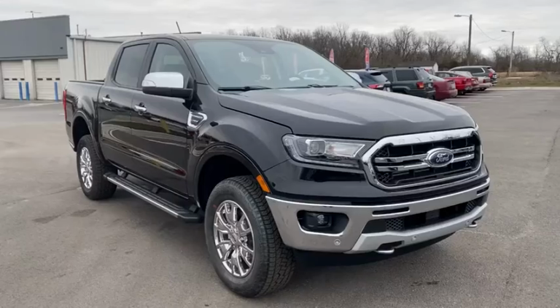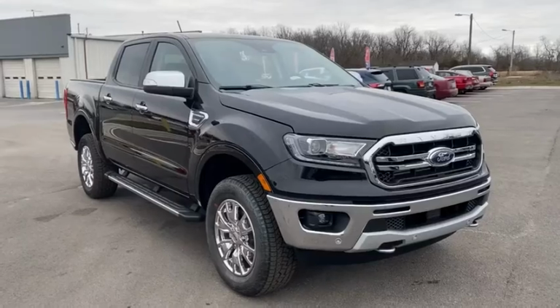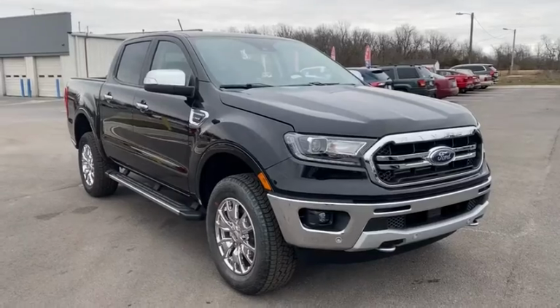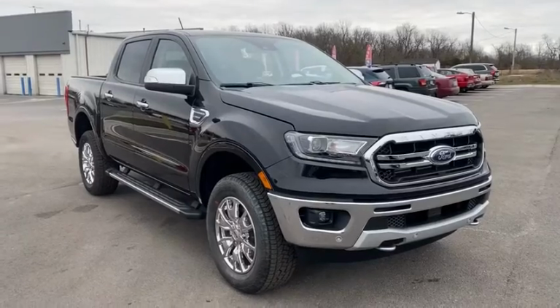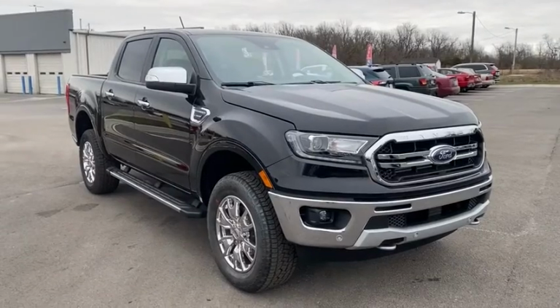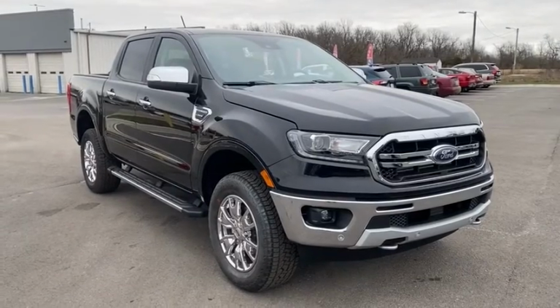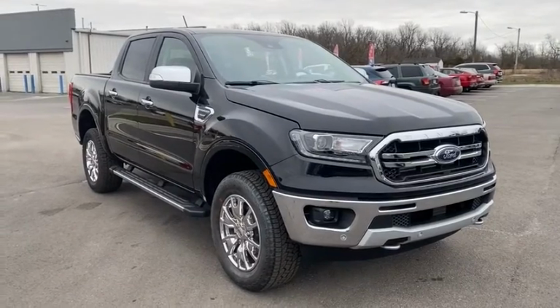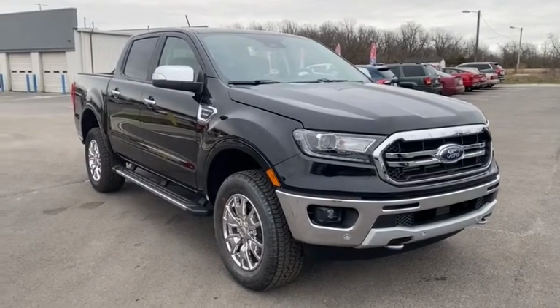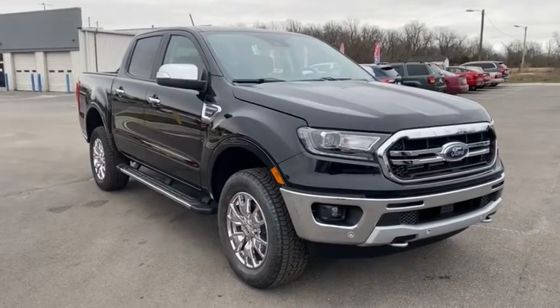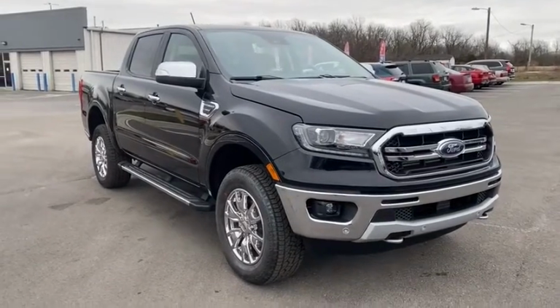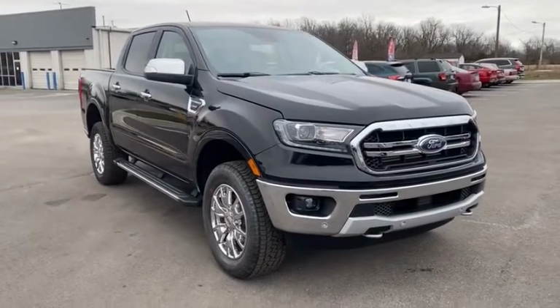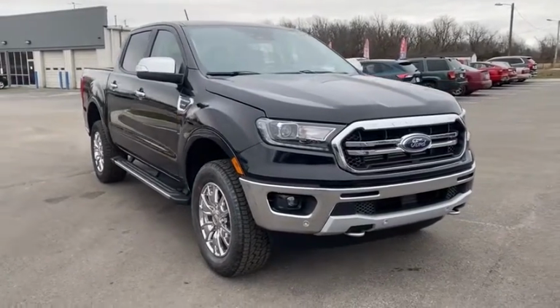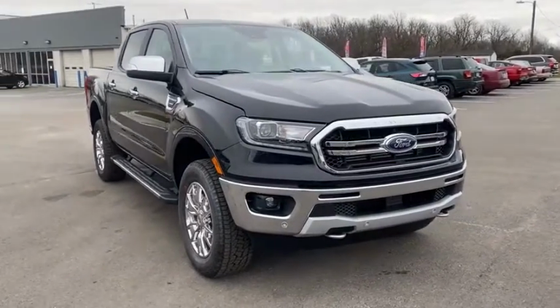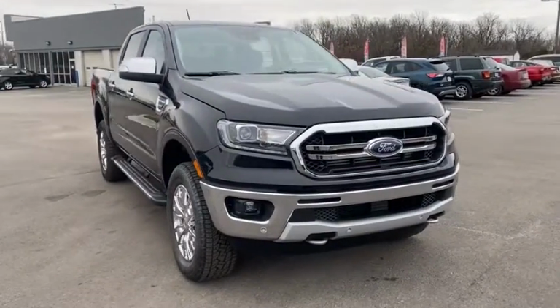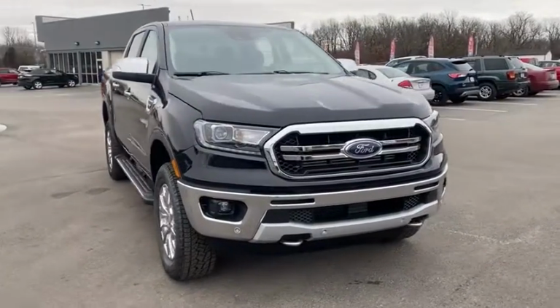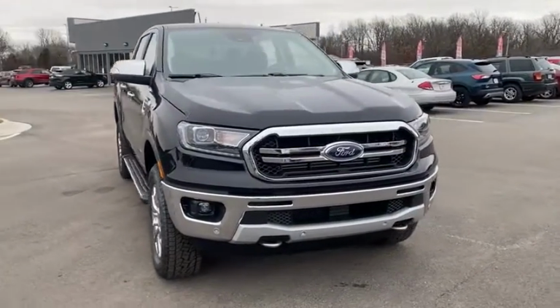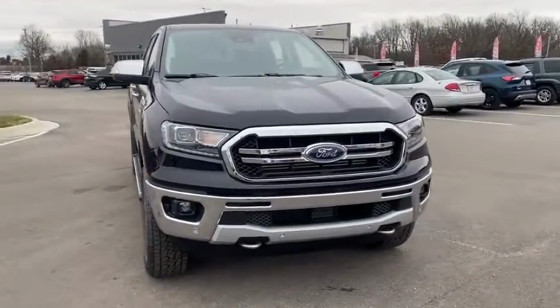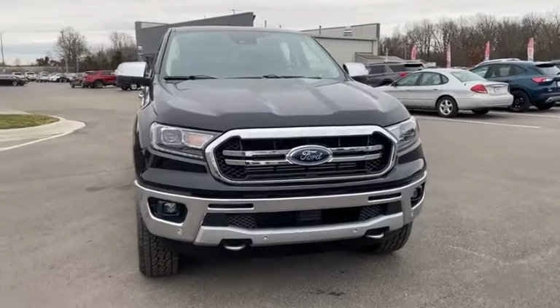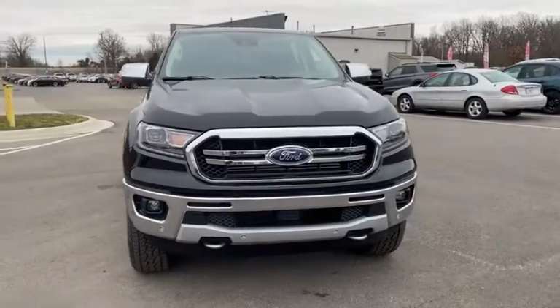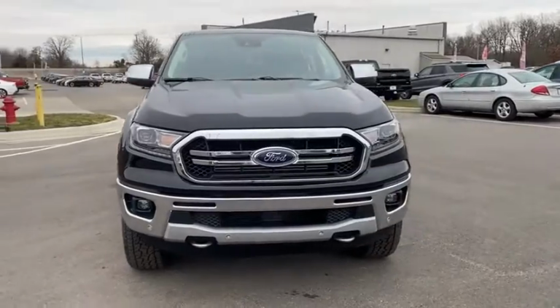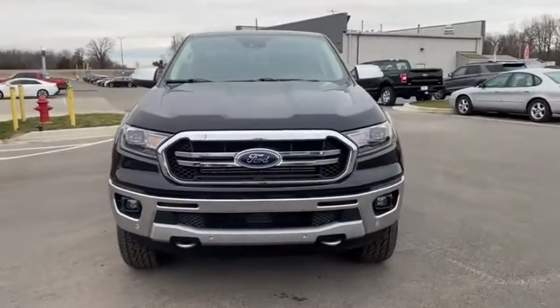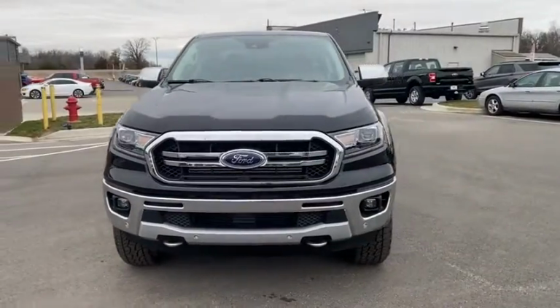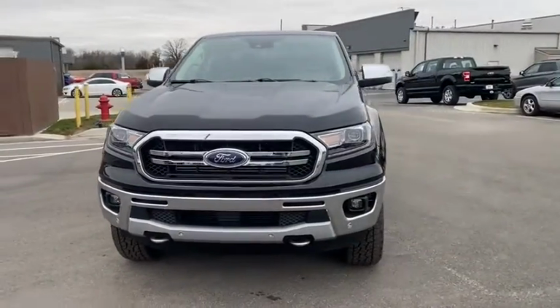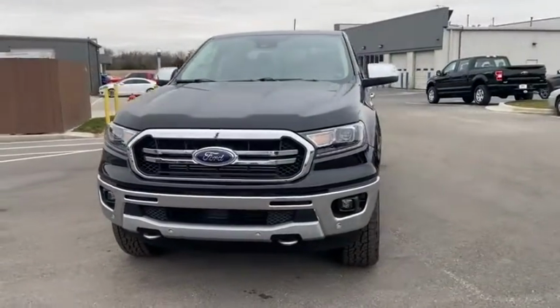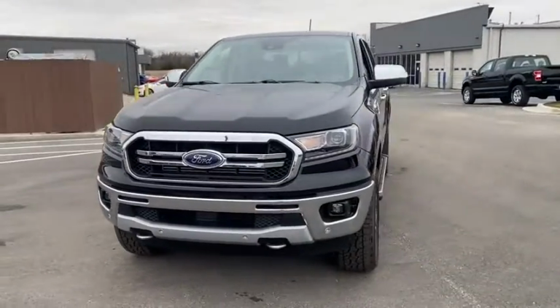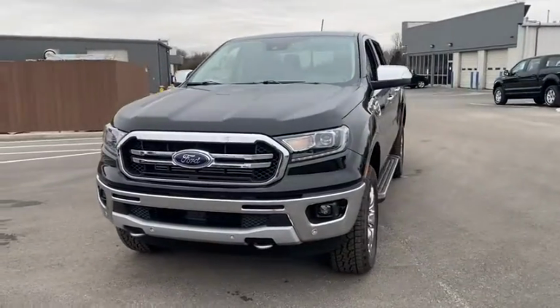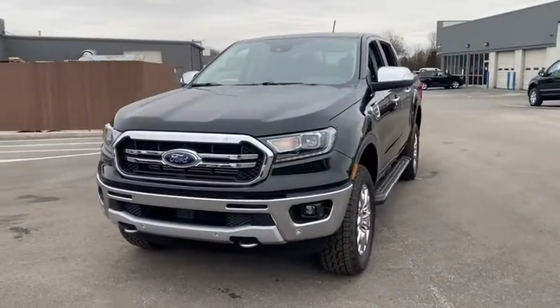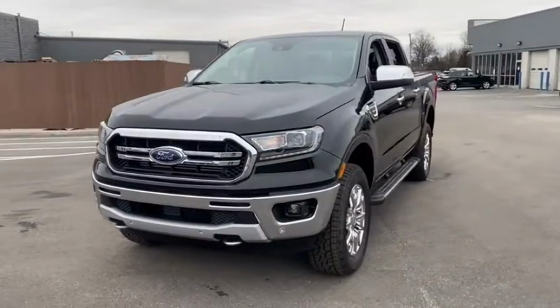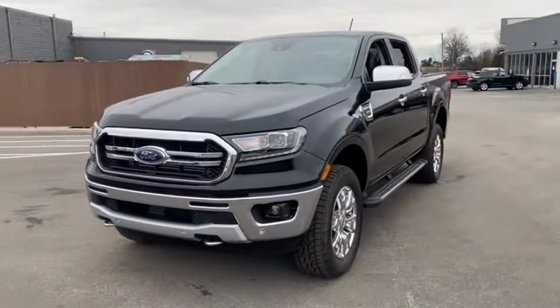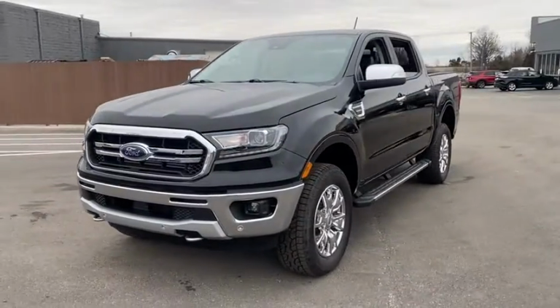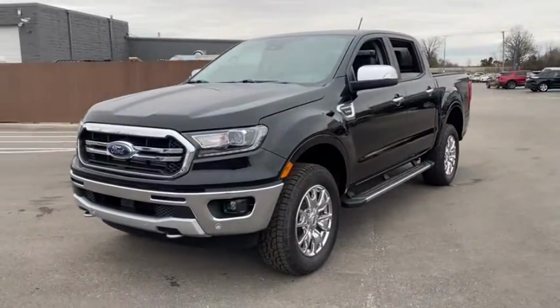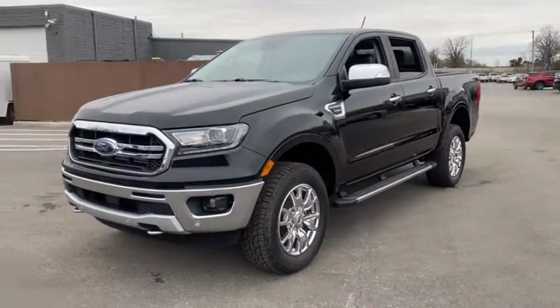Looking for the right vehicle? Check out the 2020 Ford Ranger. Tough inside and out, Ranger proves its mettle. Here are some of this vehicle's great options.